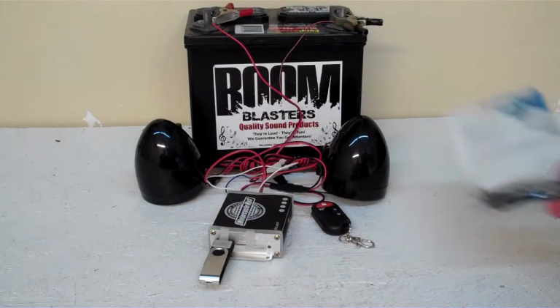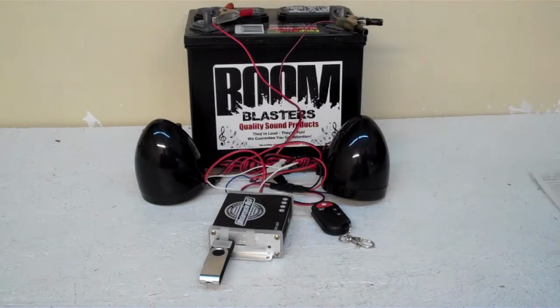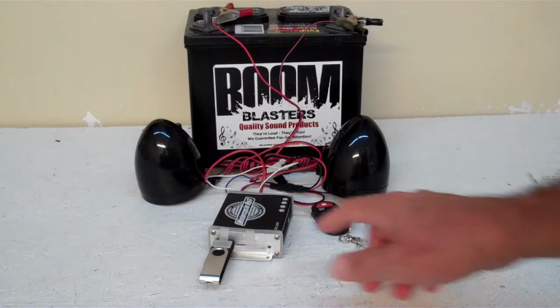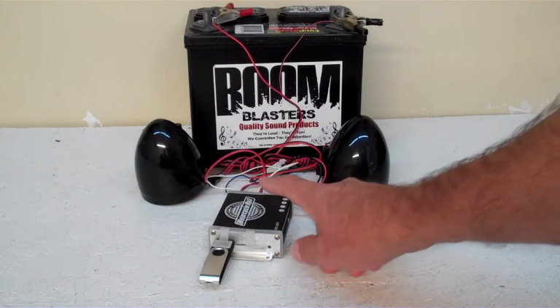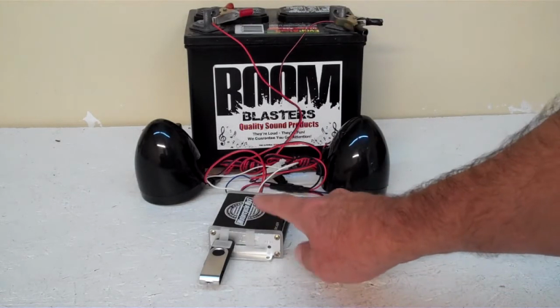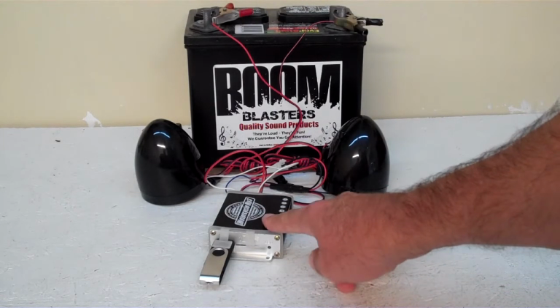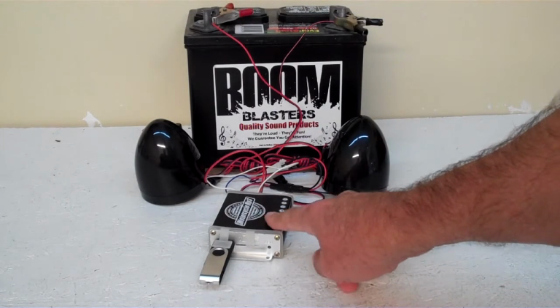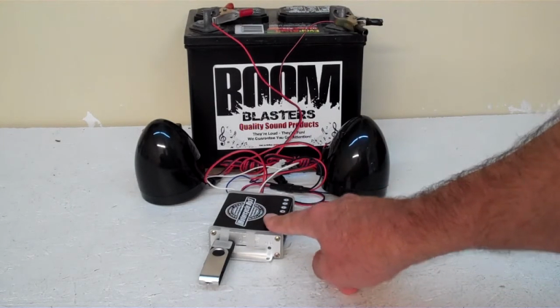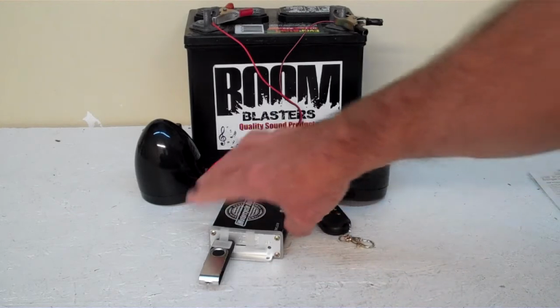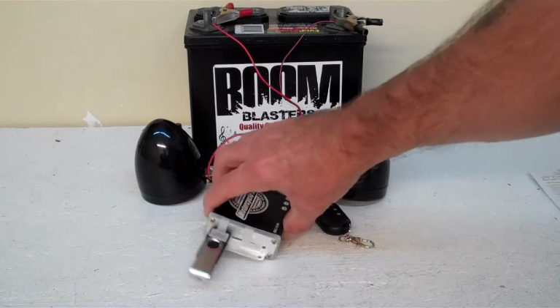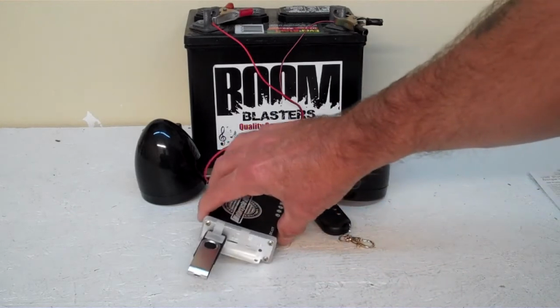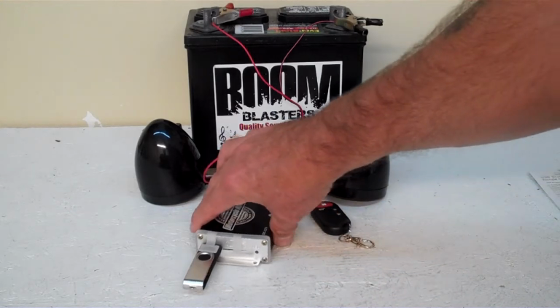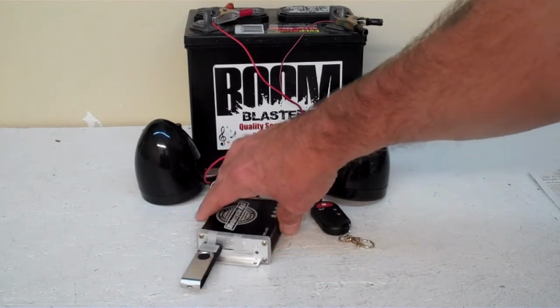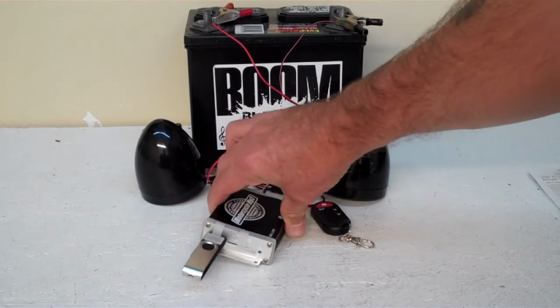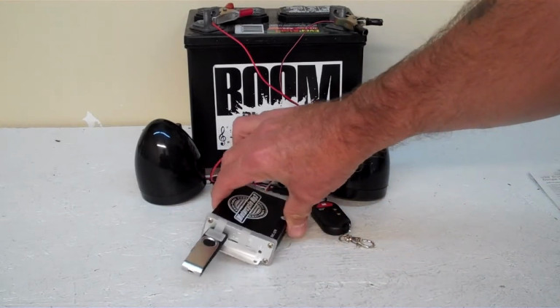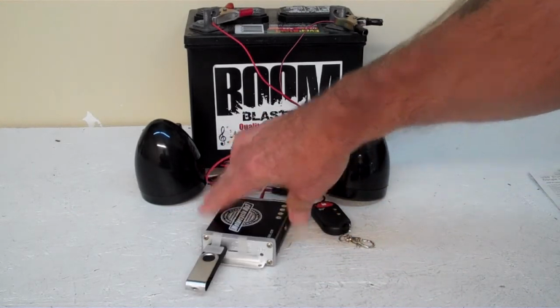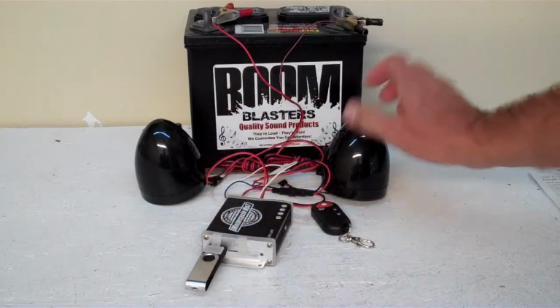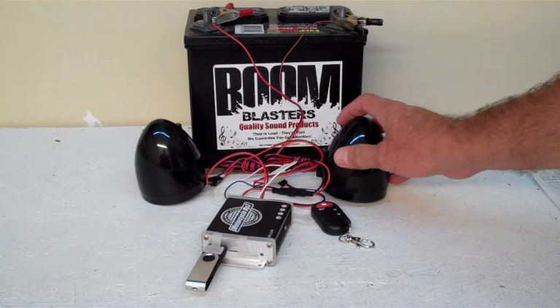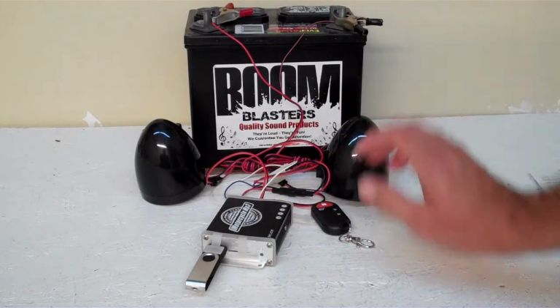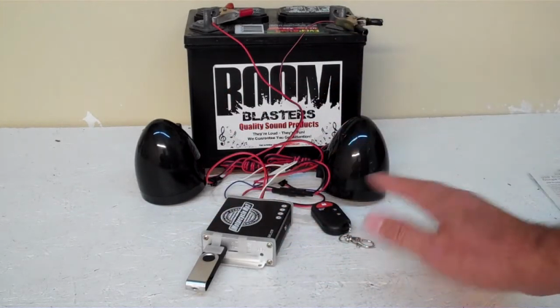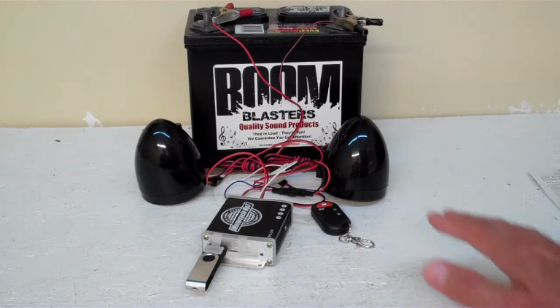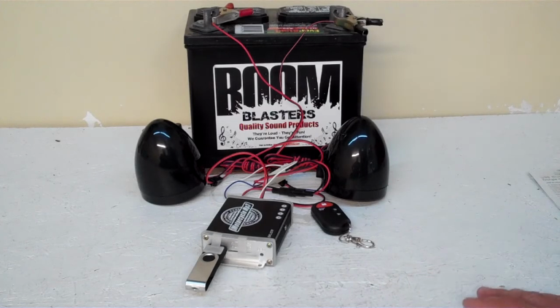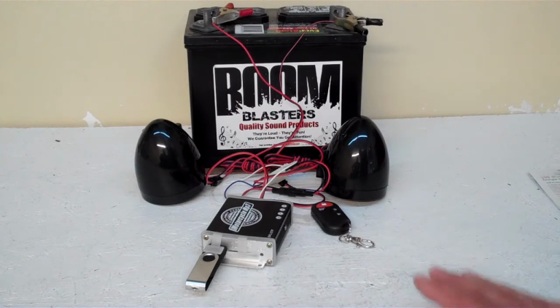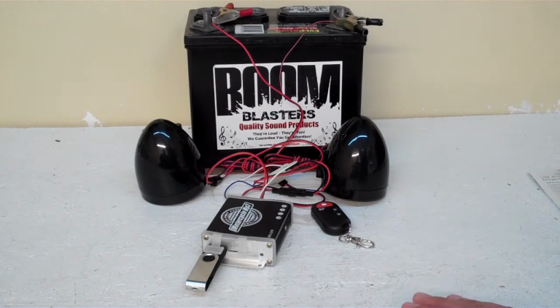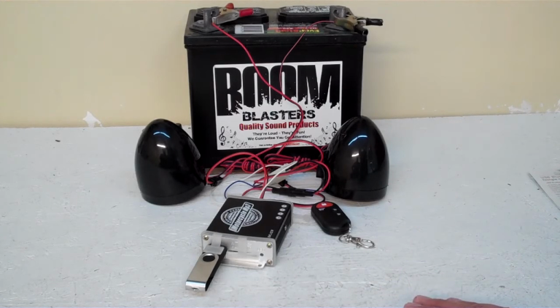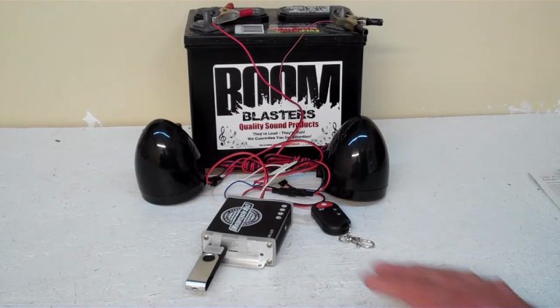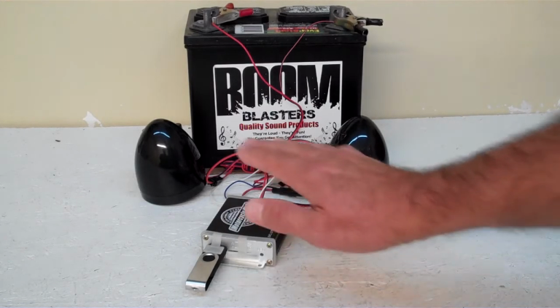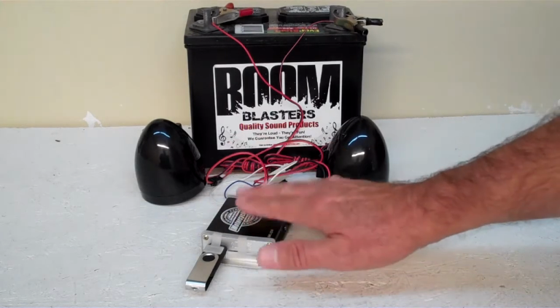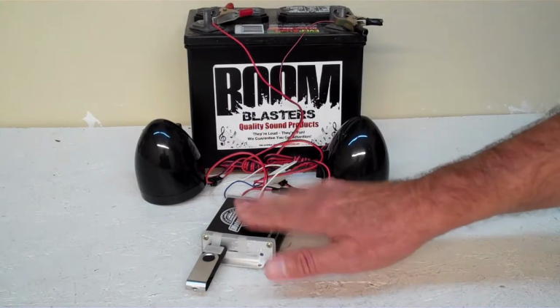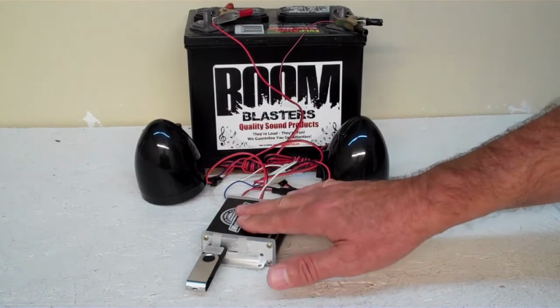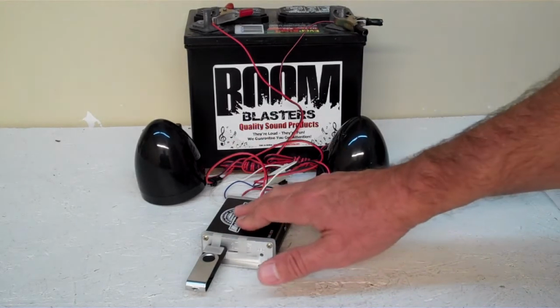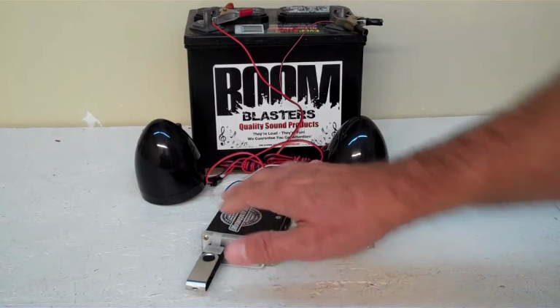So this is our MC series horn, guys — it's a pretty cool little unit. Small, compact amplifier with two speakers, makes it really loud. It's a really loud unit for how small it is. Grab it — this is our Triton MC series horn kit.